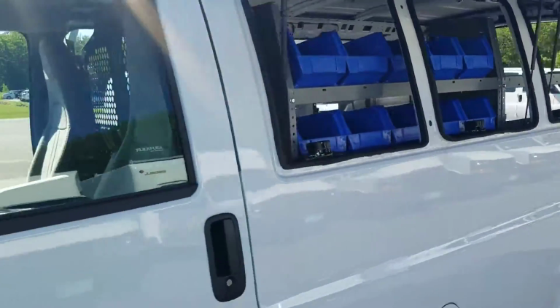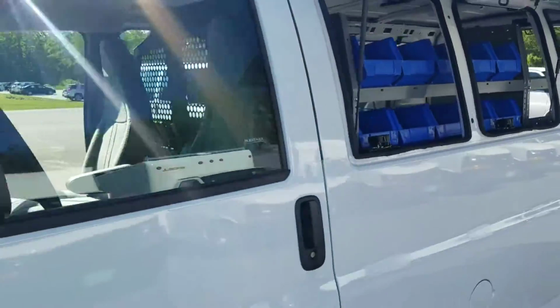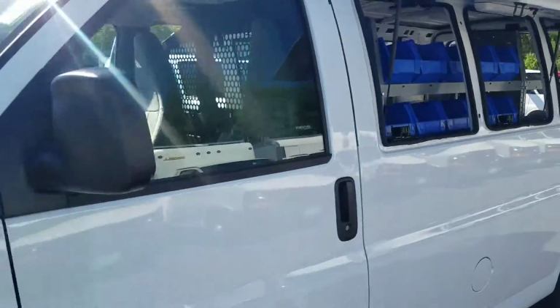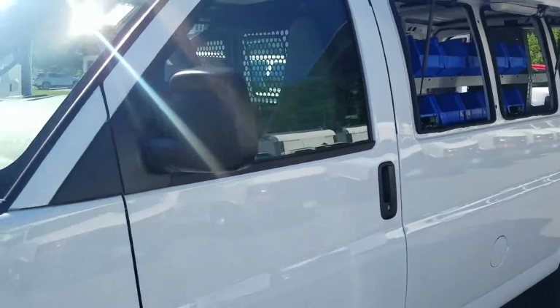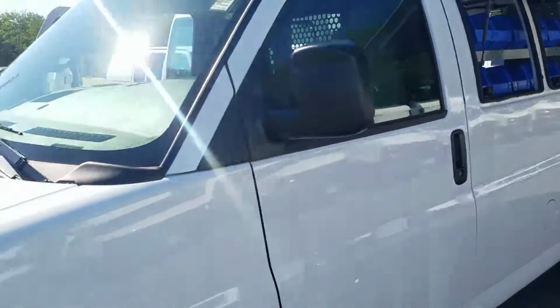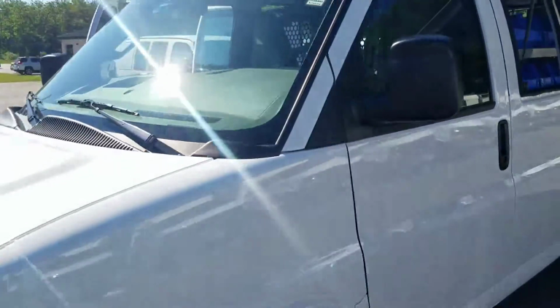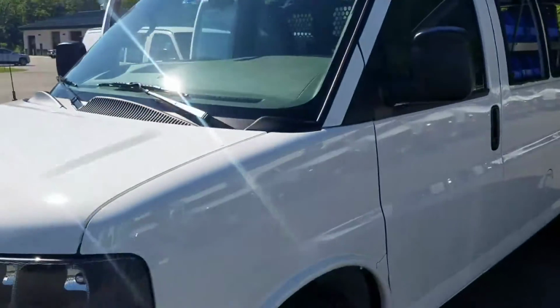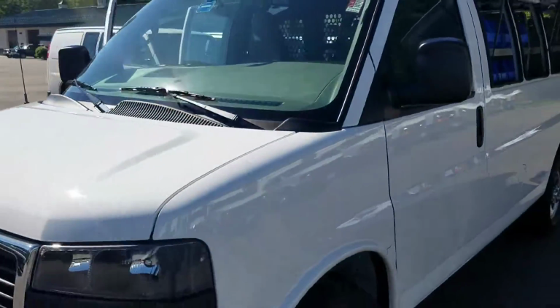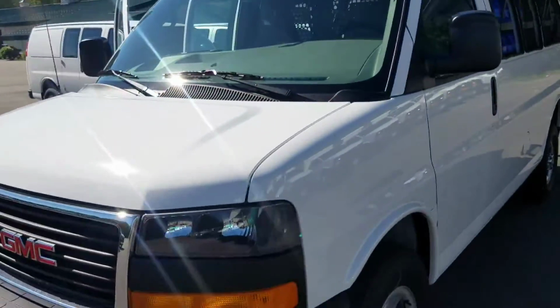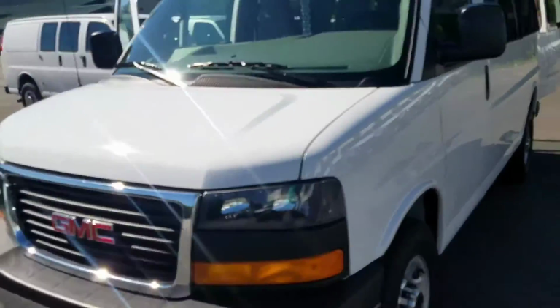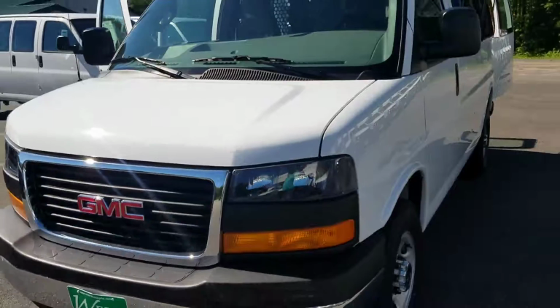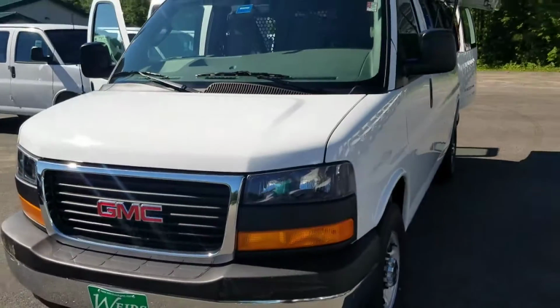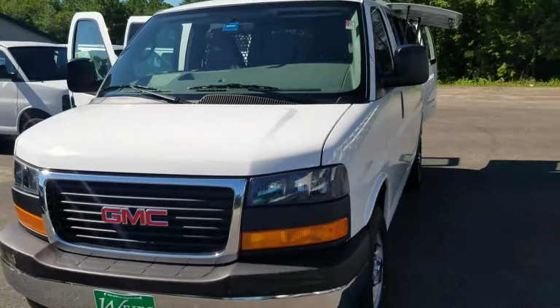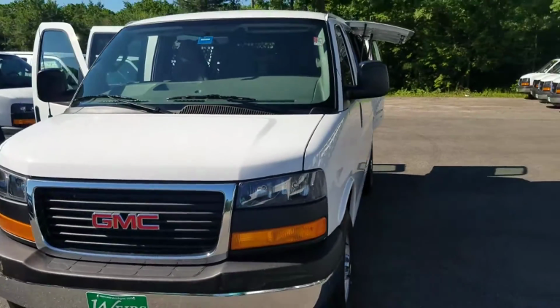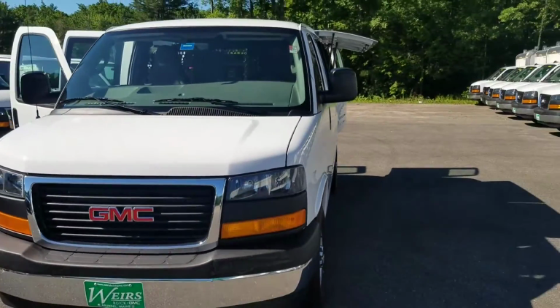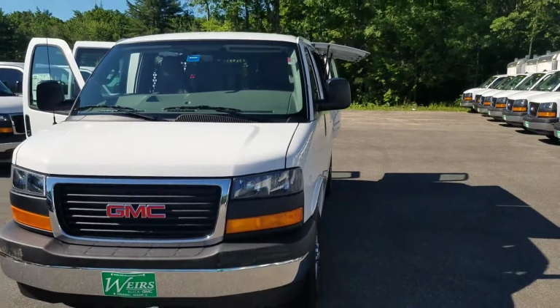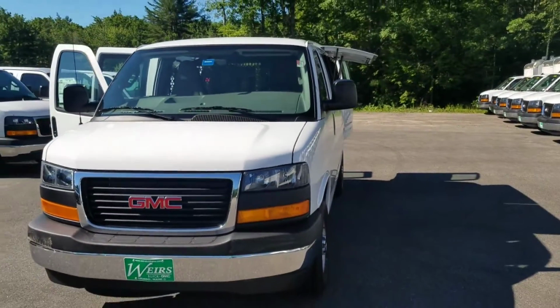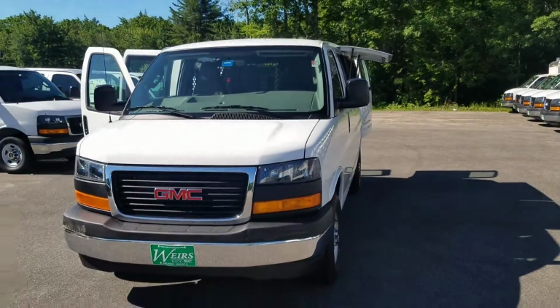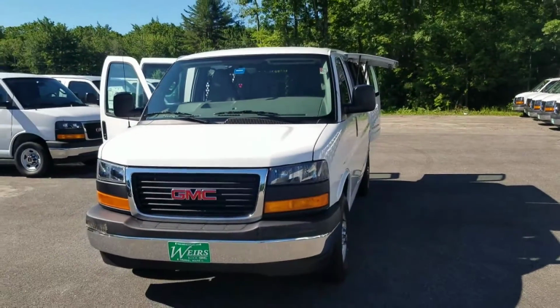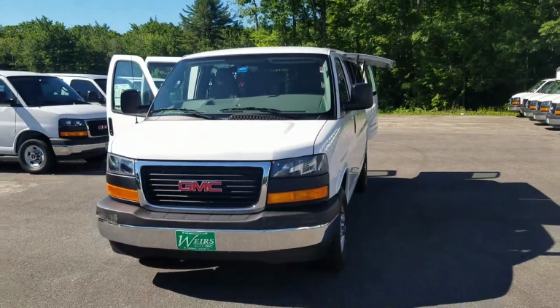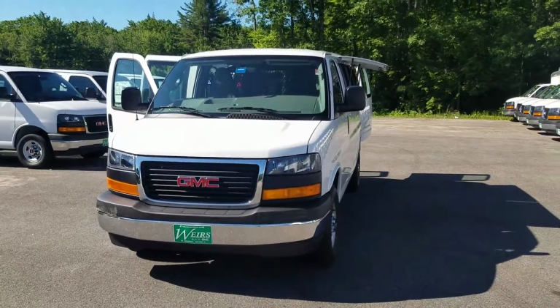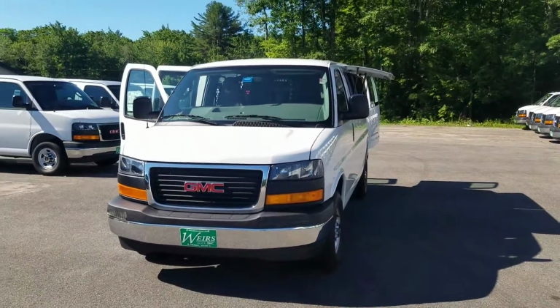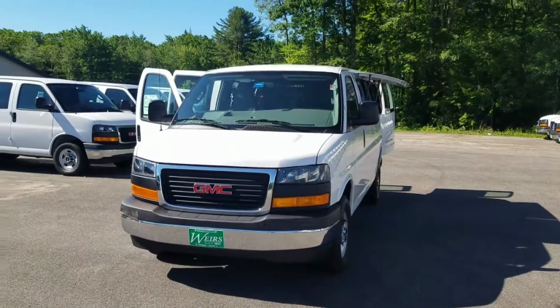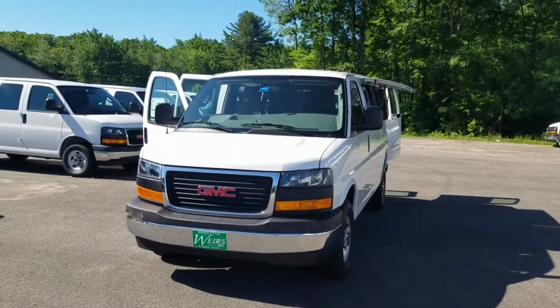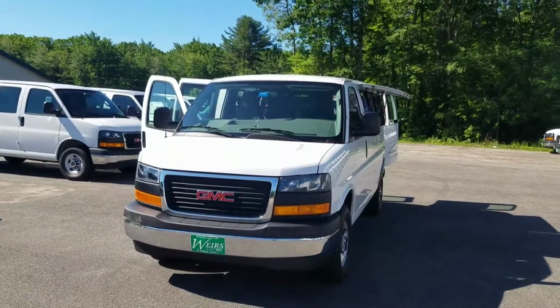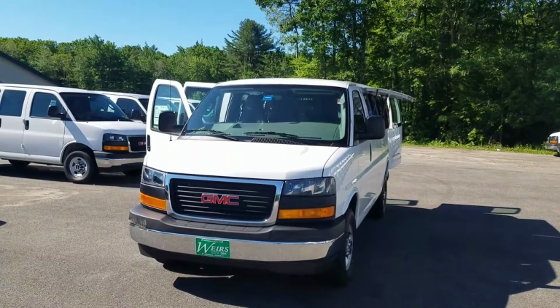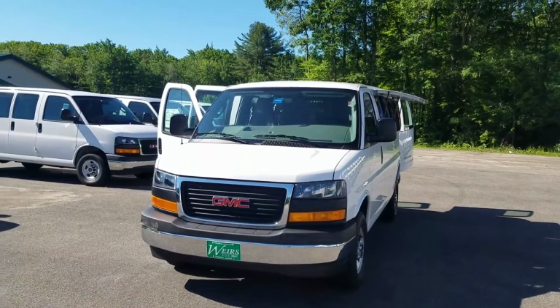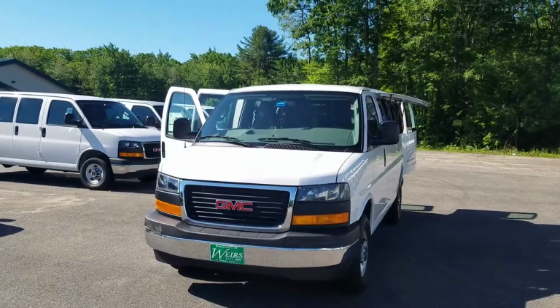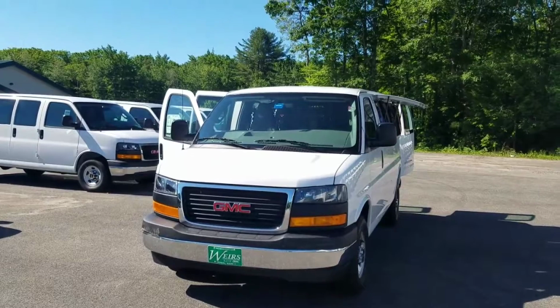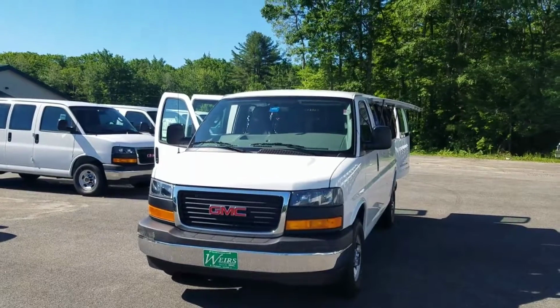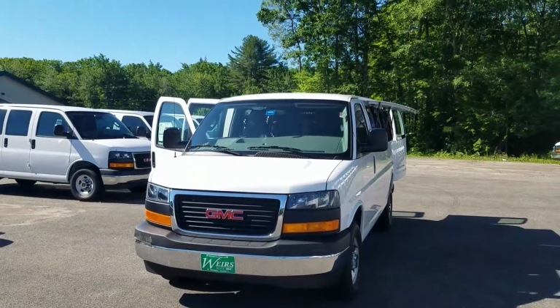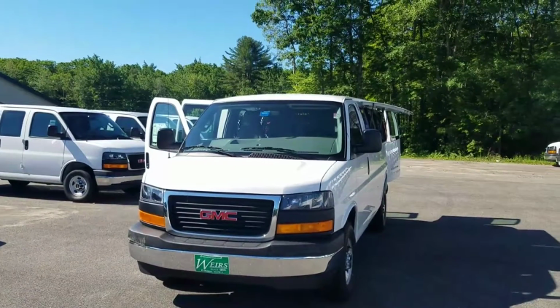I'm Greg Martinez and this is Weir's Buick GMC in Arundel, Maine. My direct line in here, 207-604-7253. Thanks for watching. We look forward to working with you.